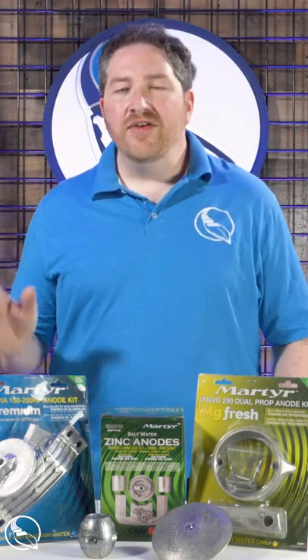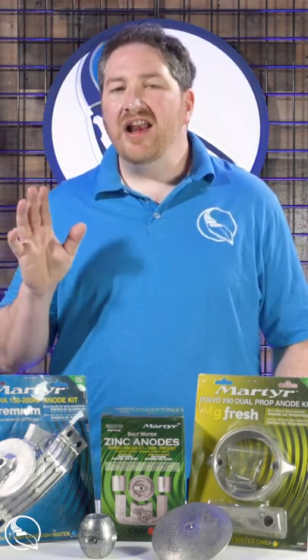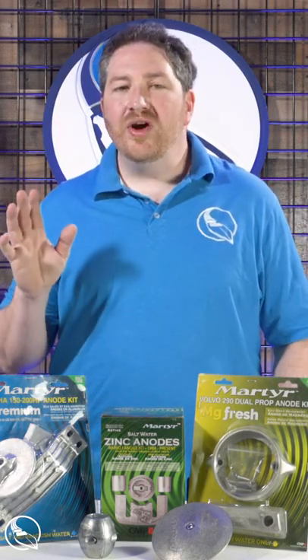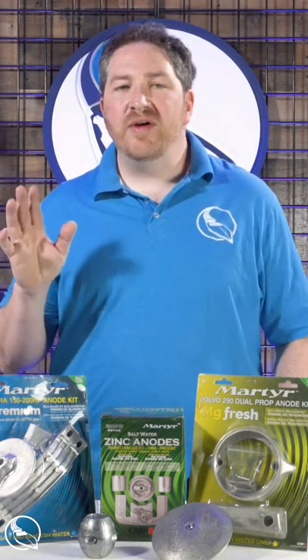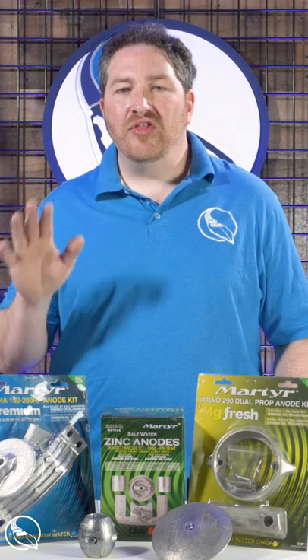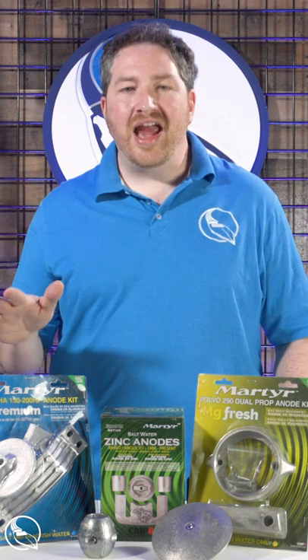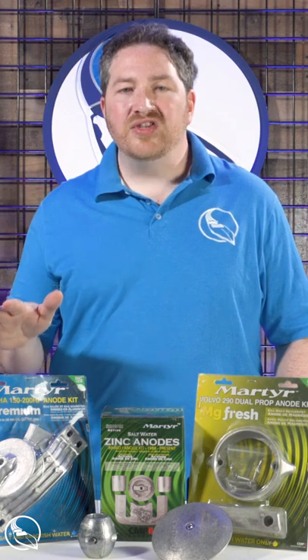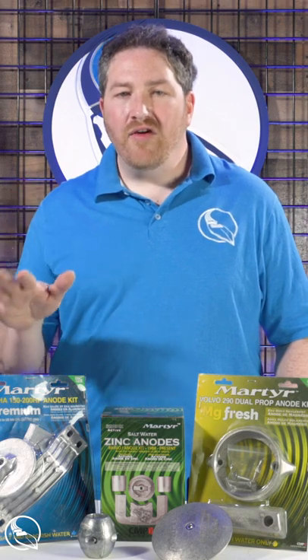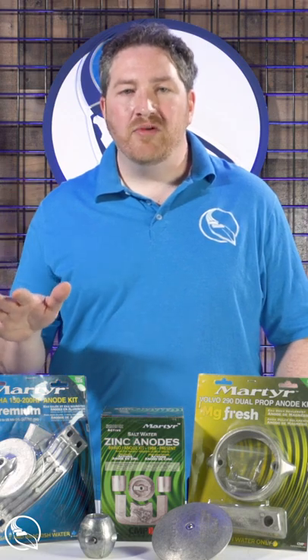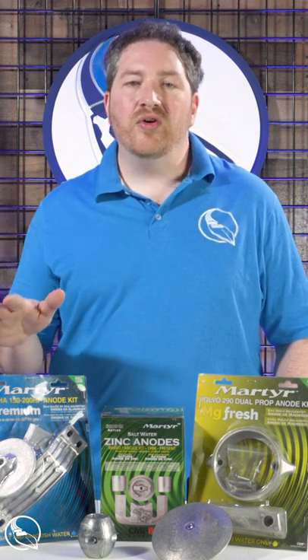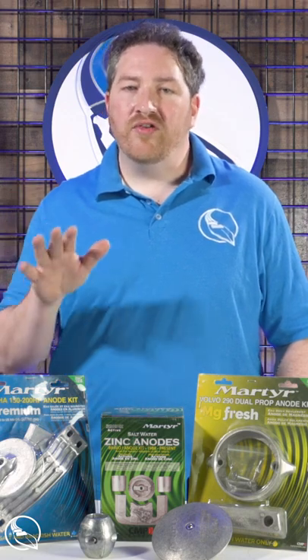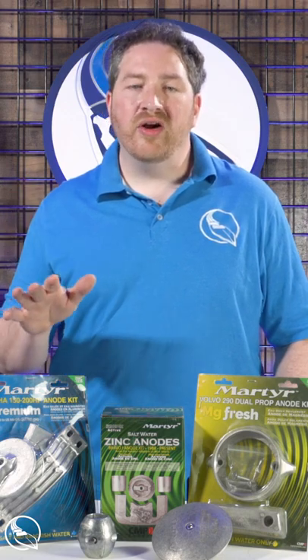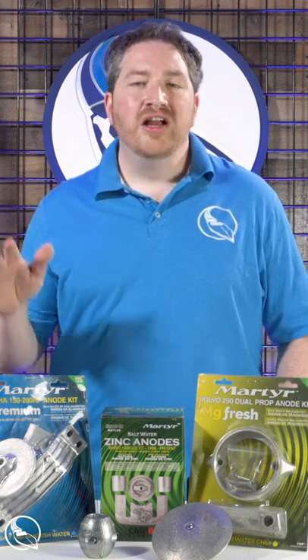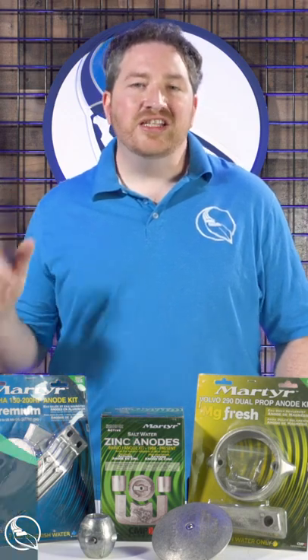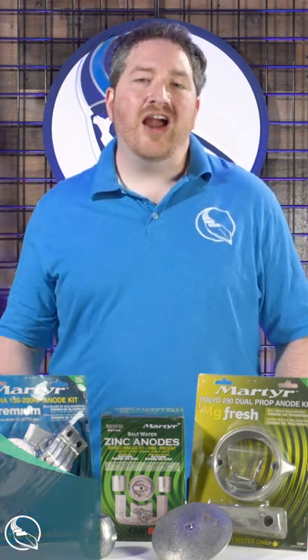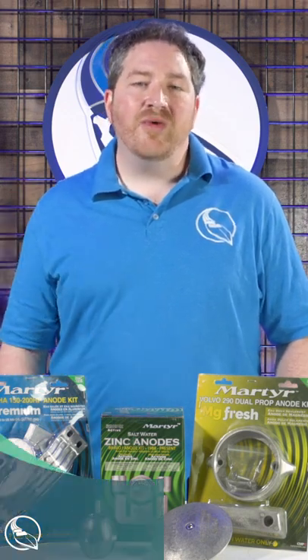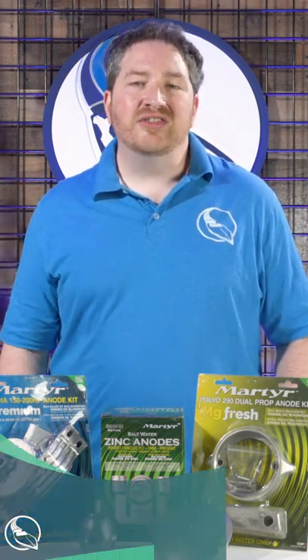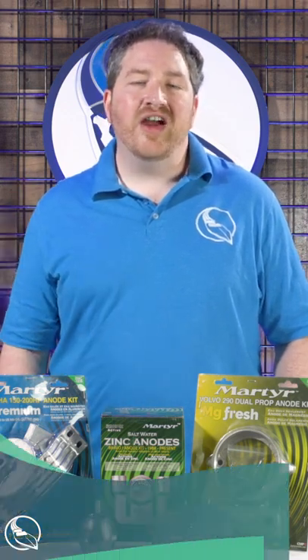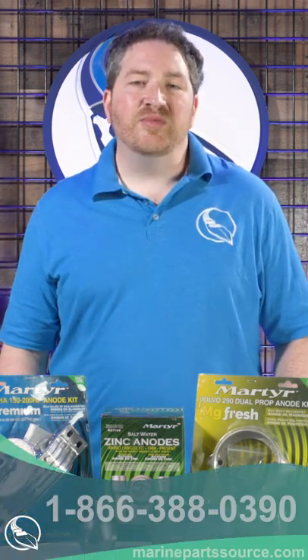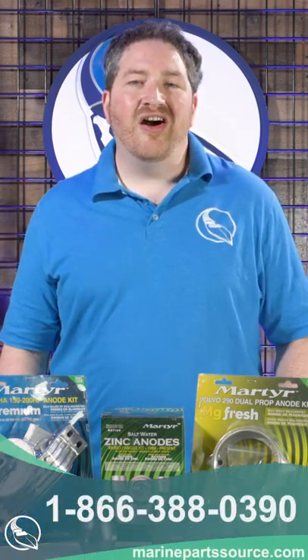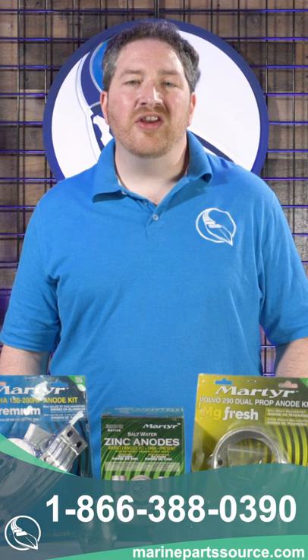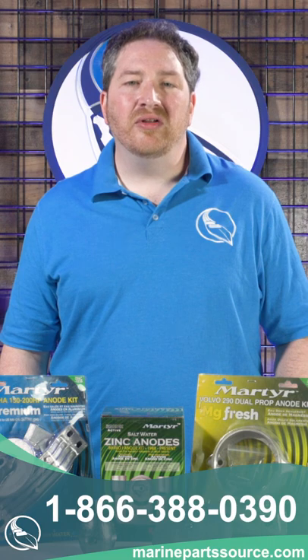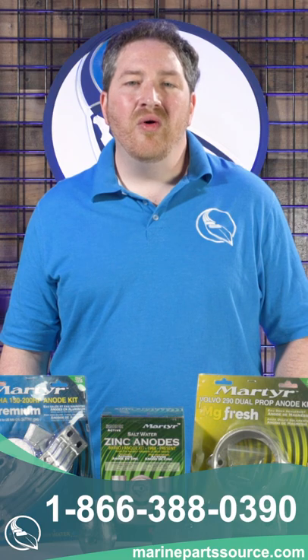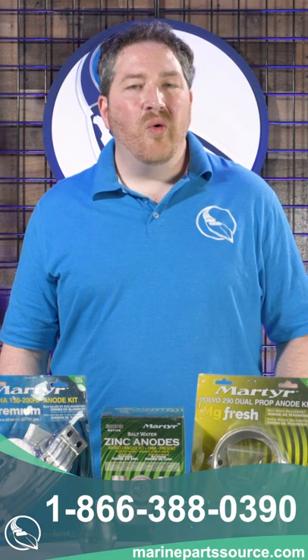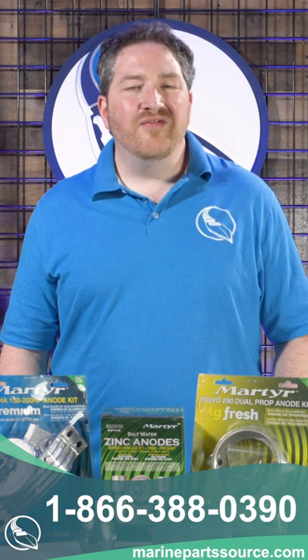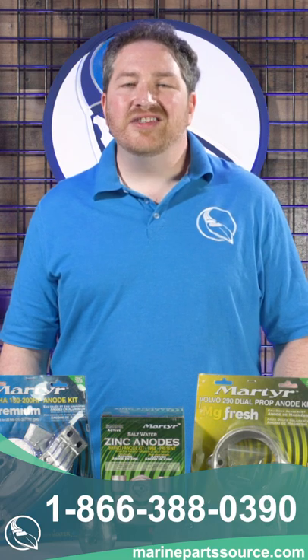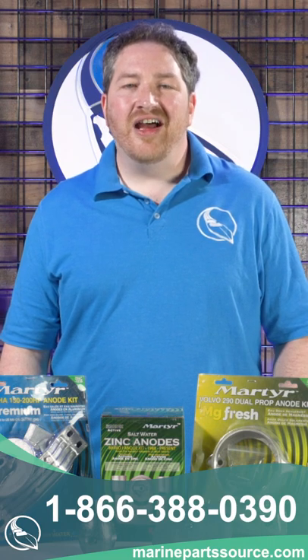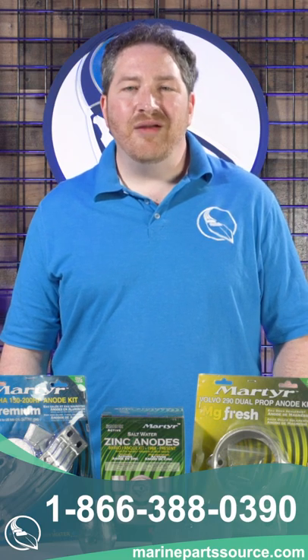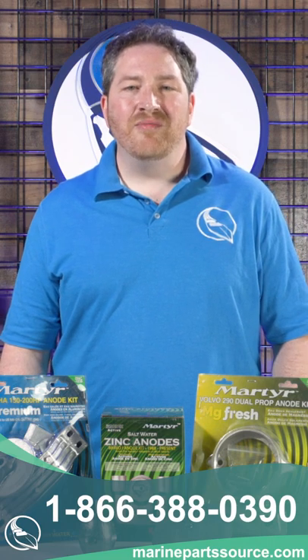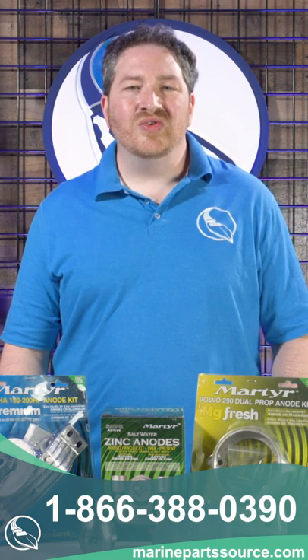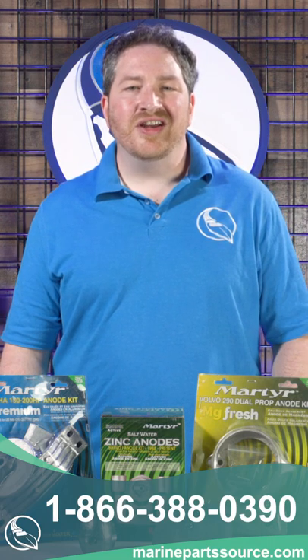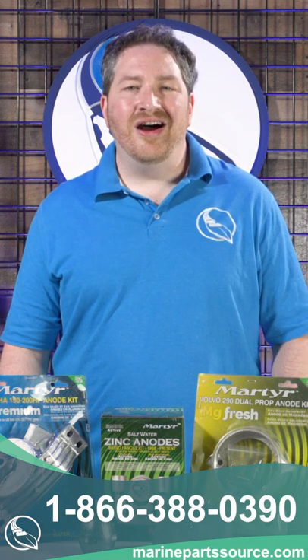If you've got any questions about what the right anodes are for your motor or your boat, just give our ABYC certified experts a call at the number below, or you can find us online at MarinePartSource.com.